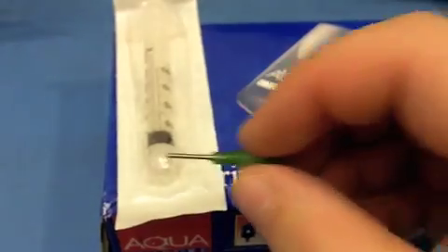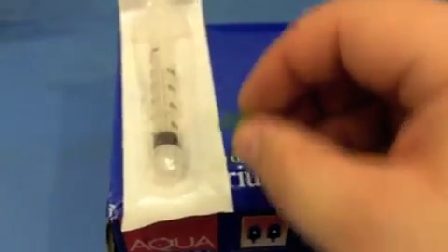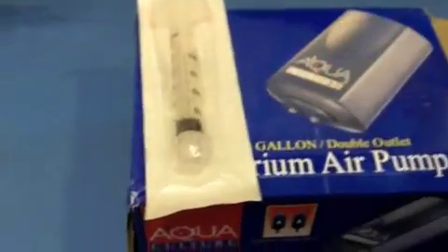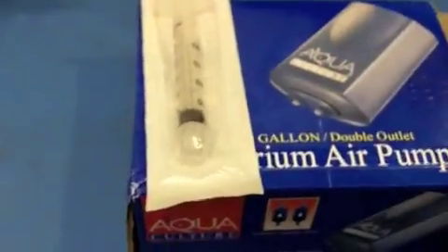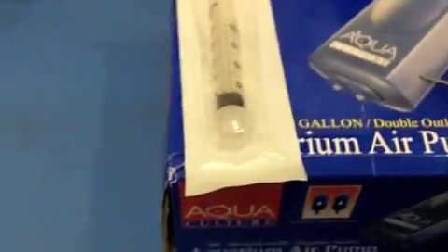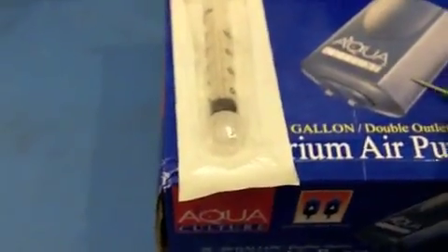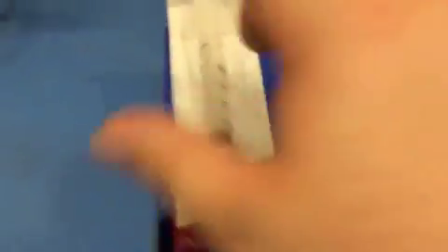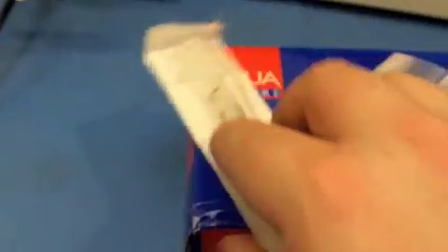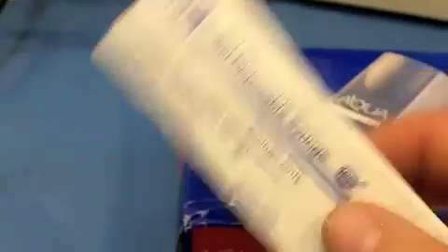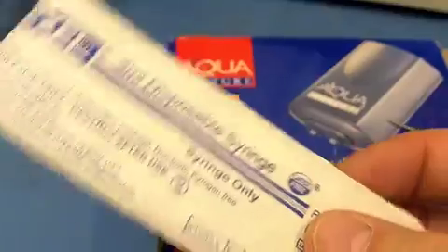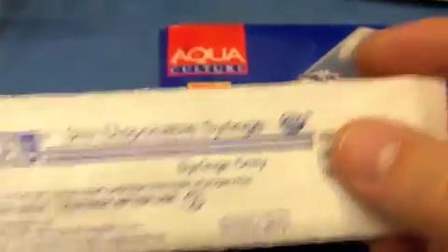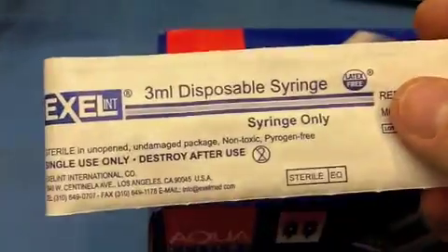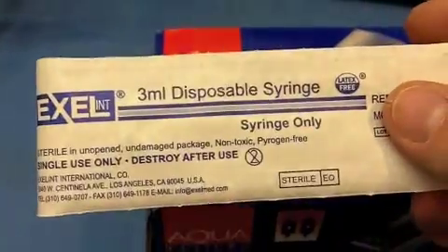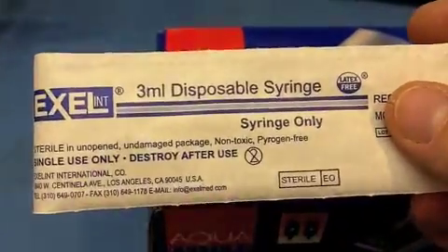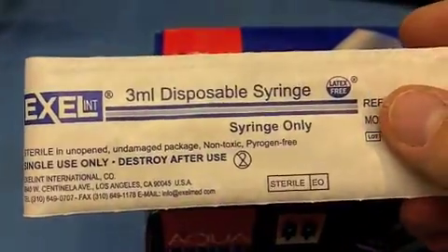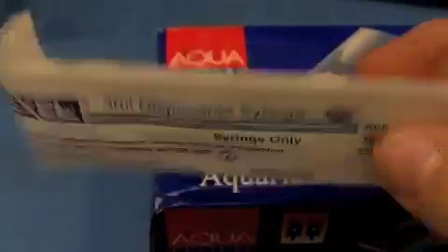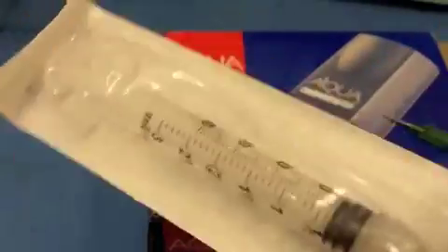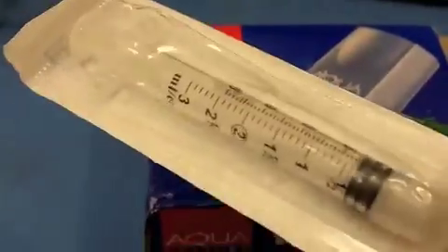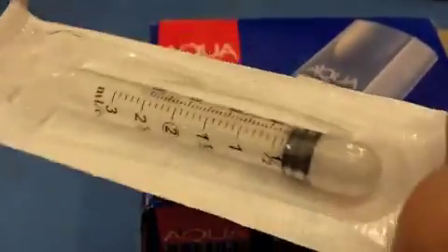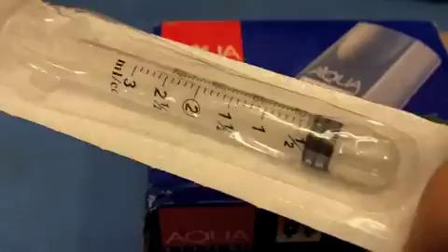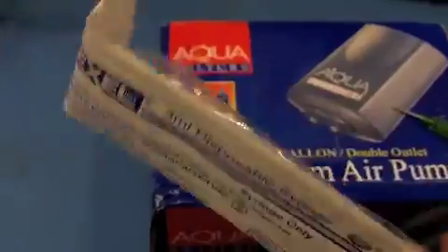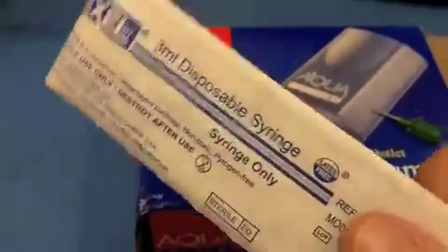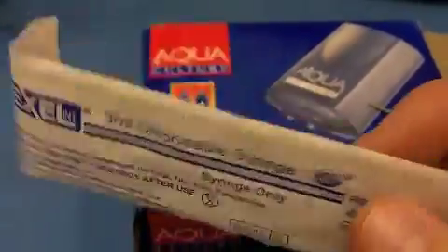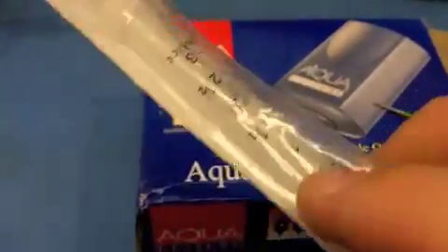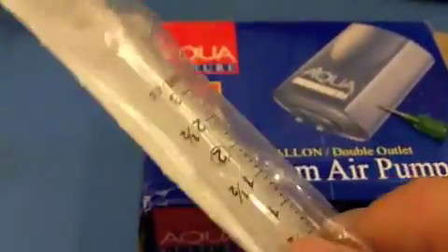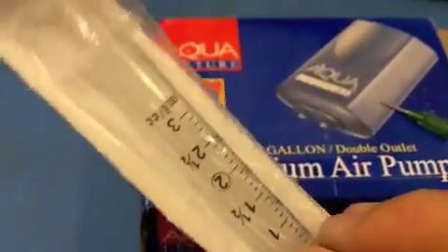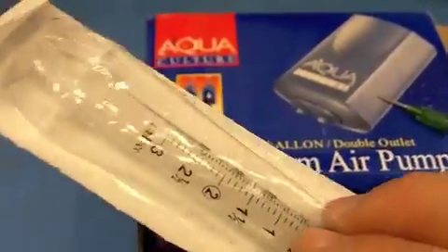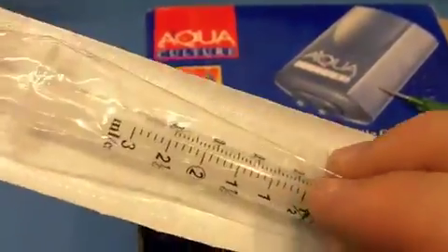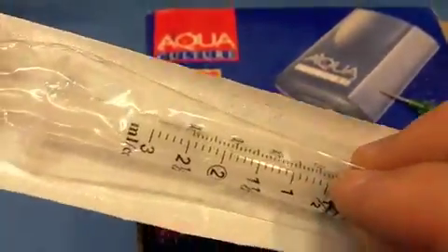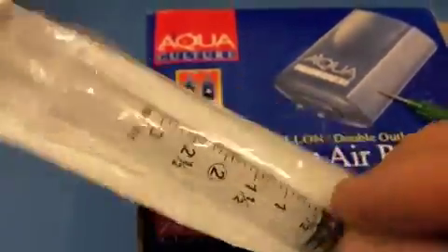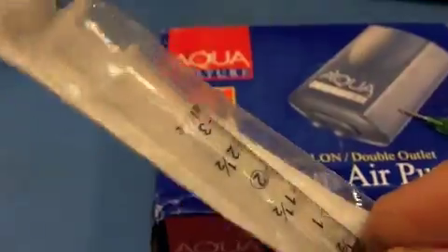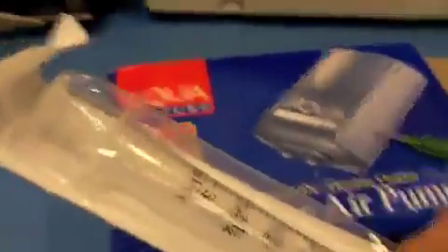And then you need syringes. I bought like 500 three-millilitre disposable syringes on eBay for less than $10. It'll be a long time before I run out of these.